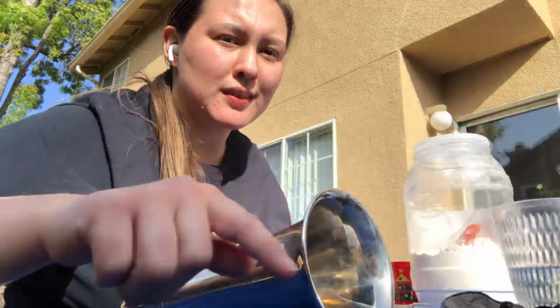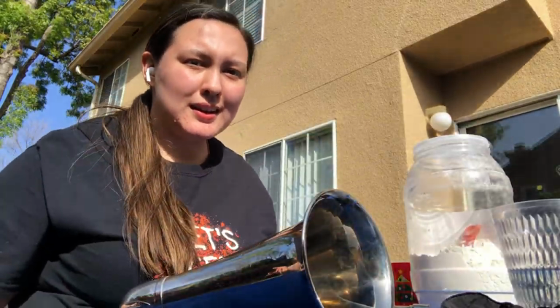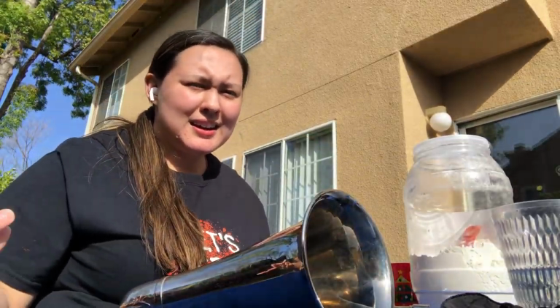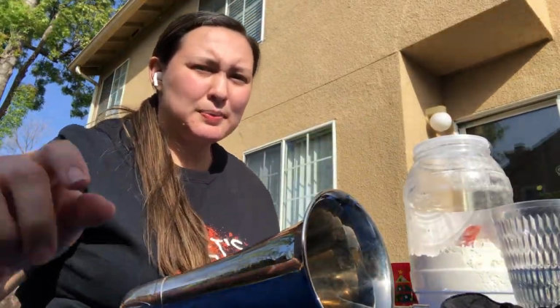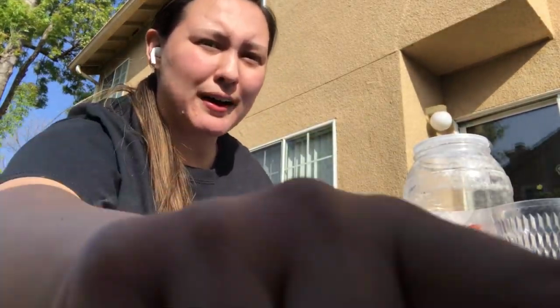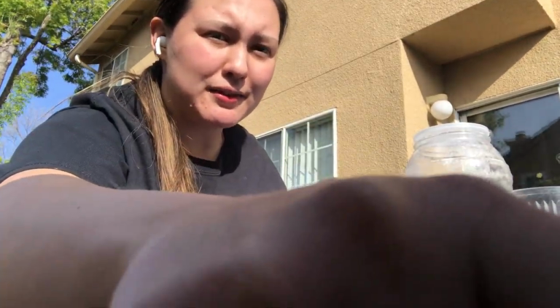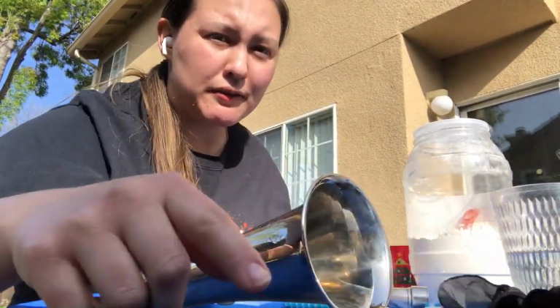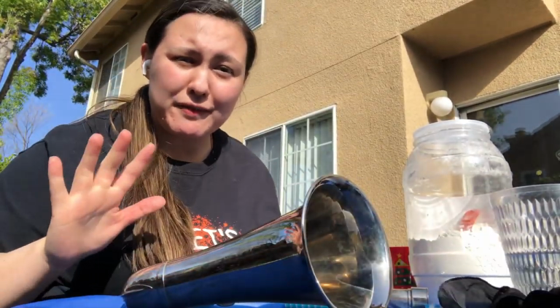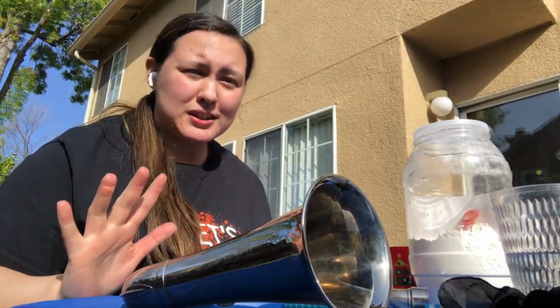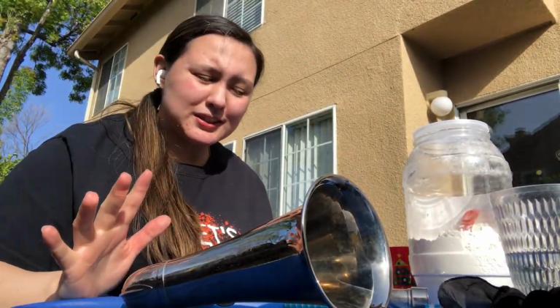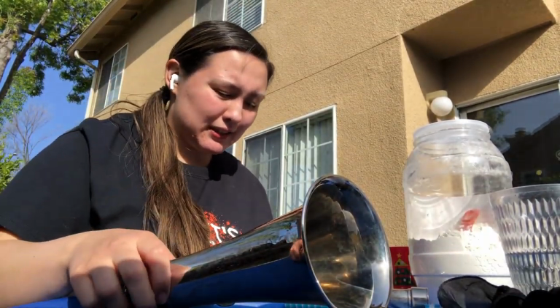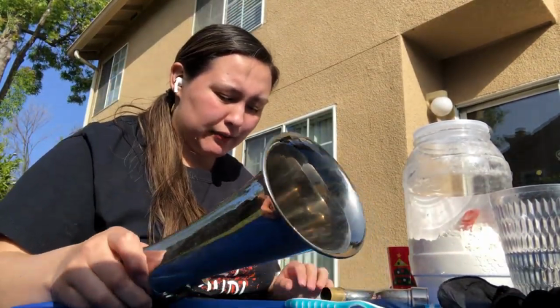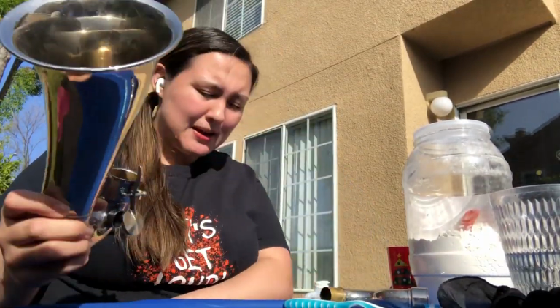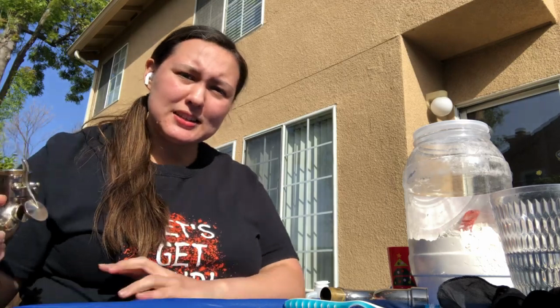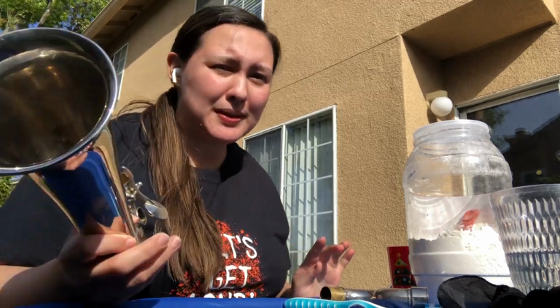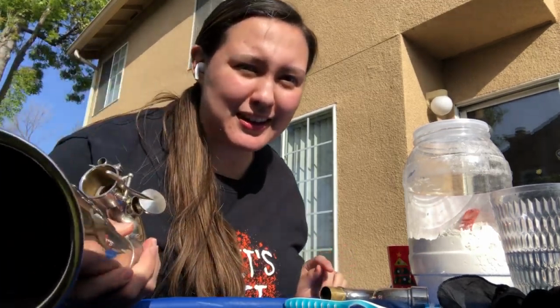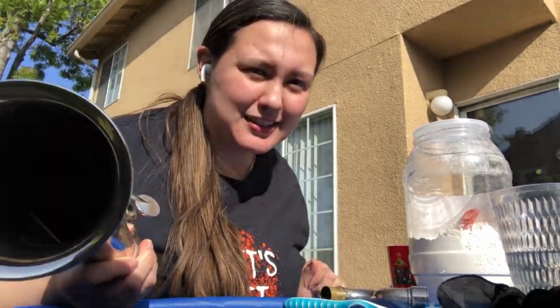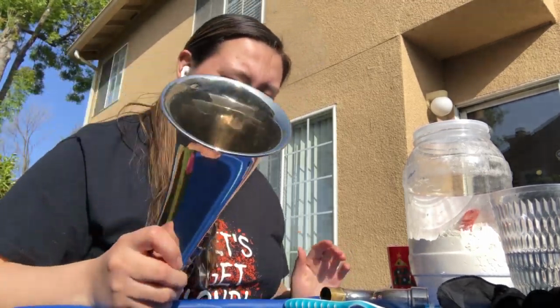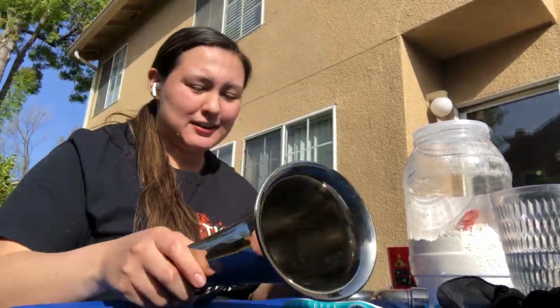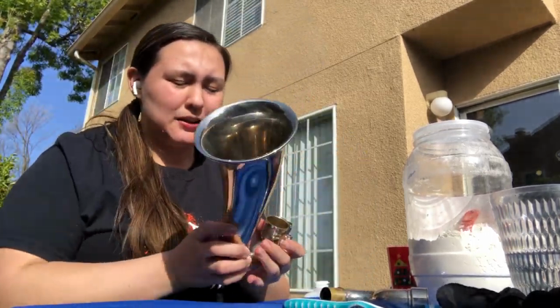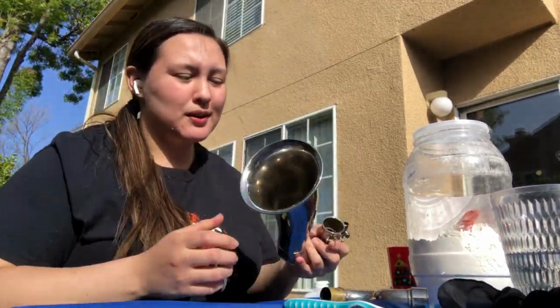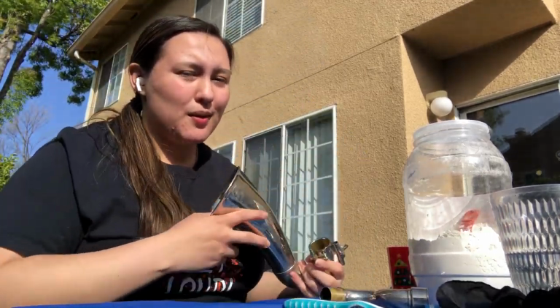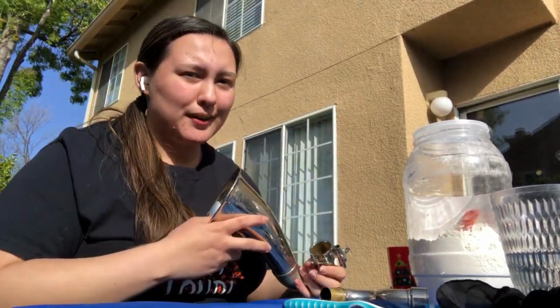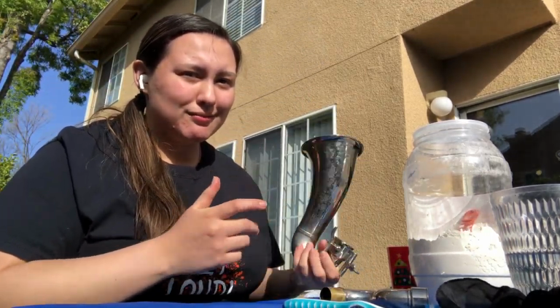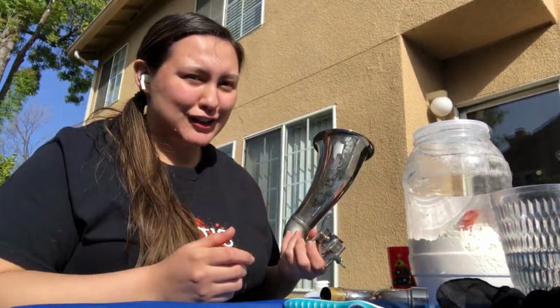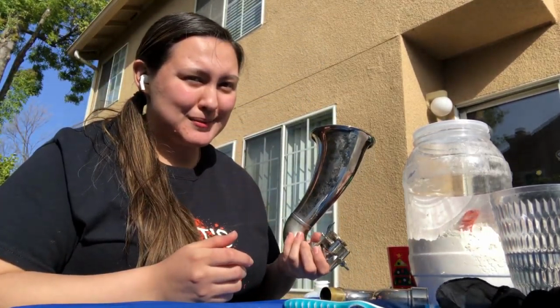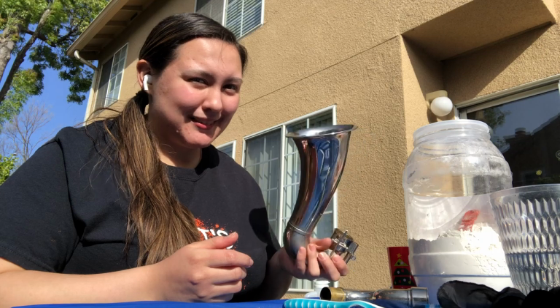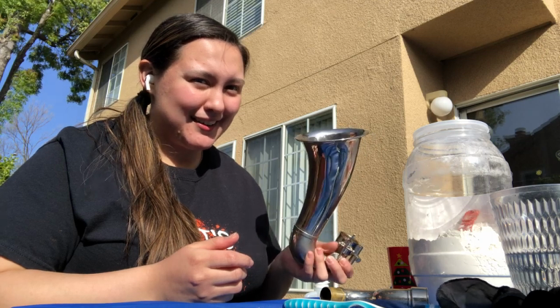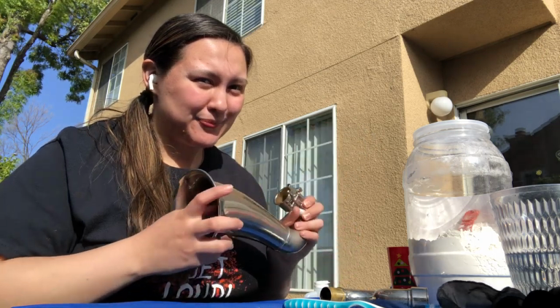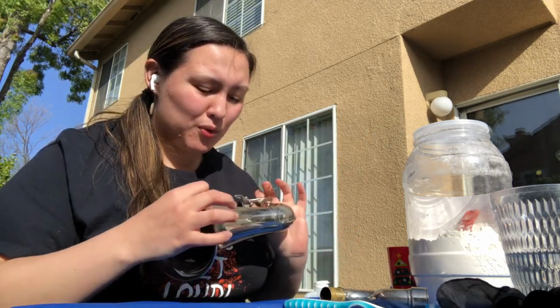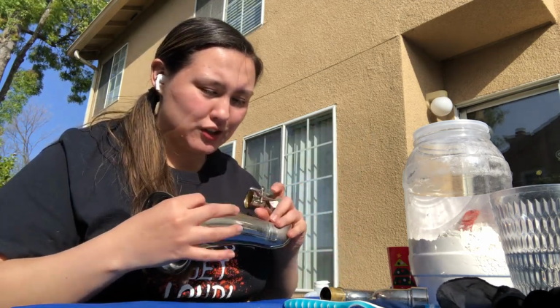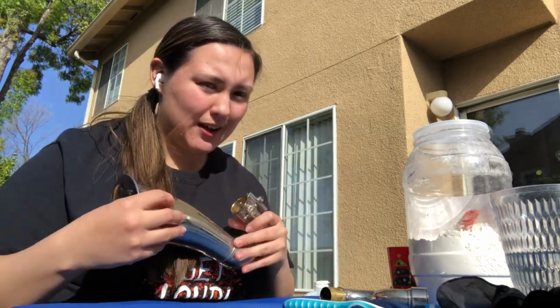Hey guys, this is part 5 of the 5-part series of care and maintenance of a bass clarinet. So sad — last part. But we're cleaning the instrument again. We're polishing this thing.